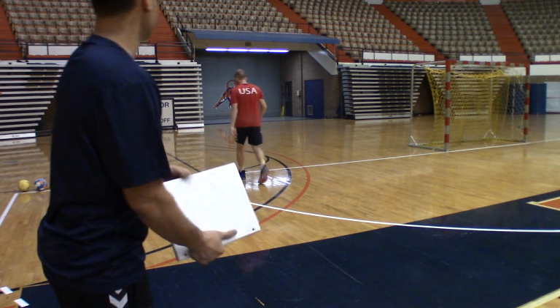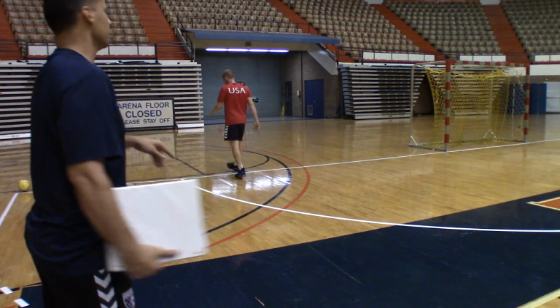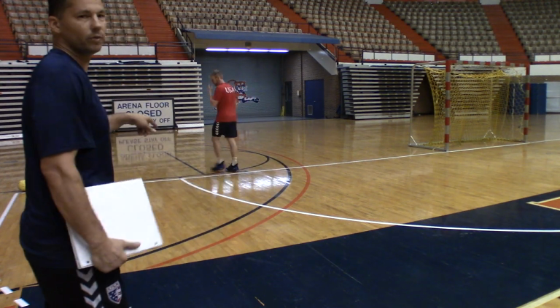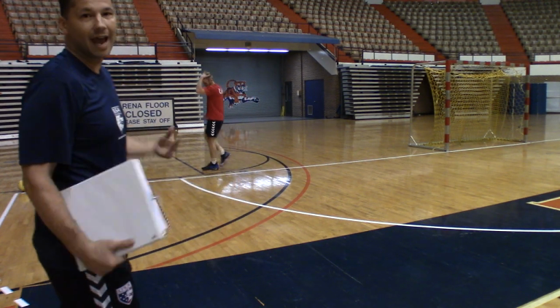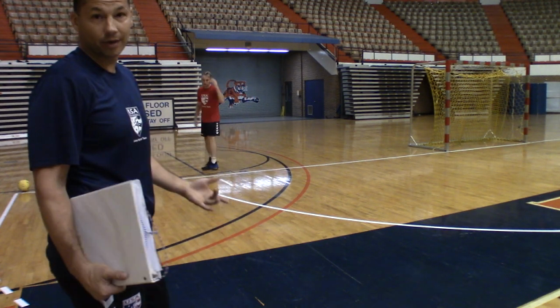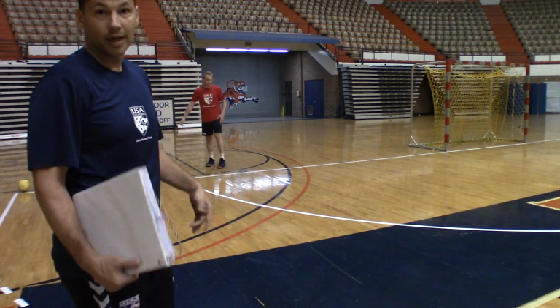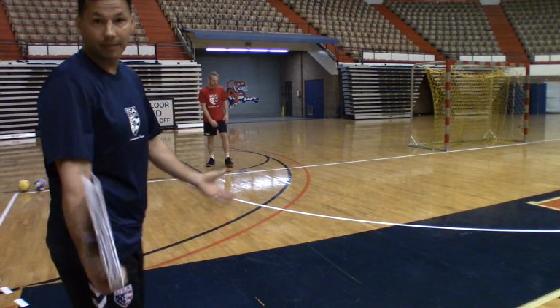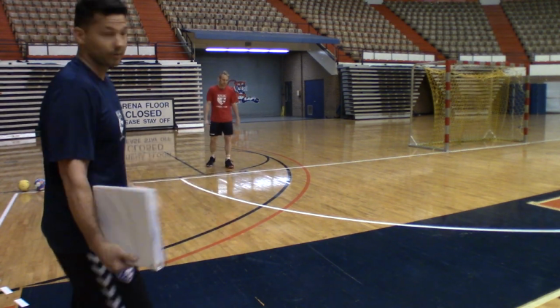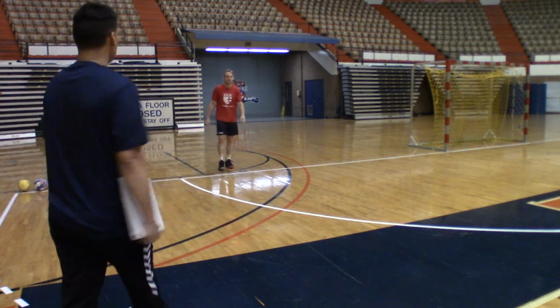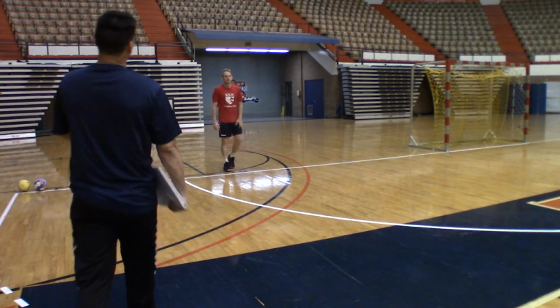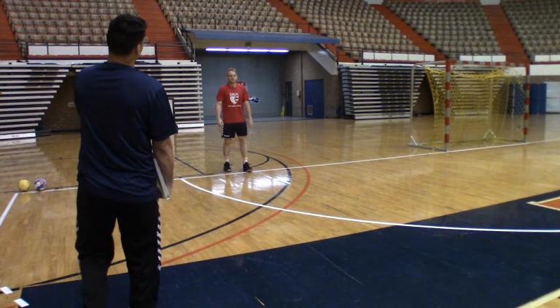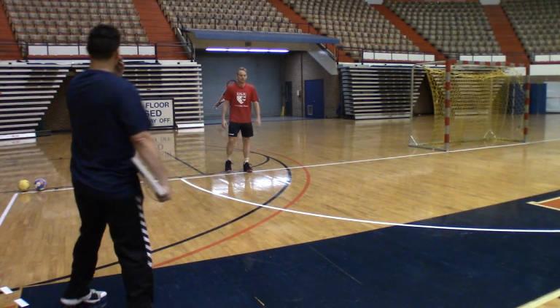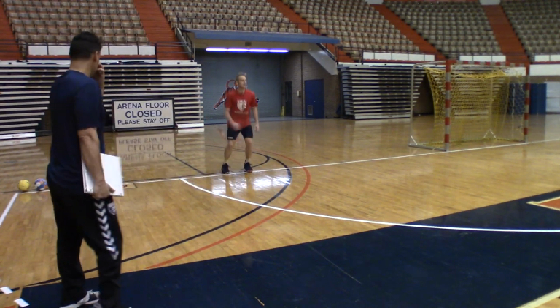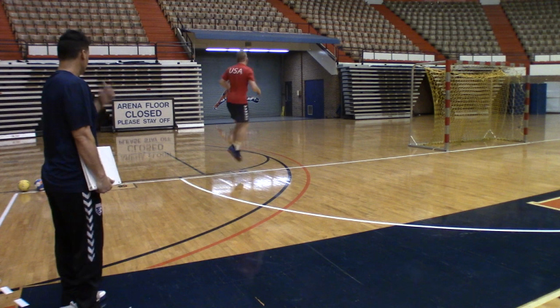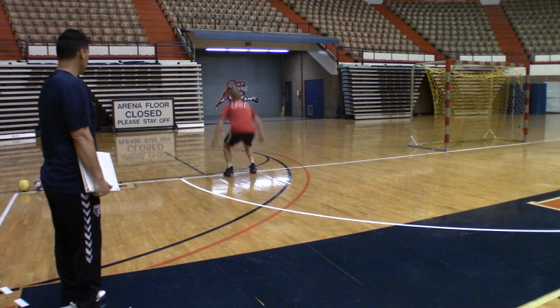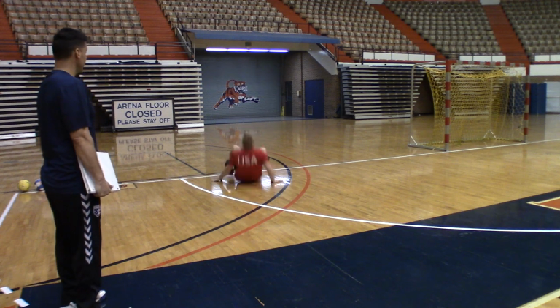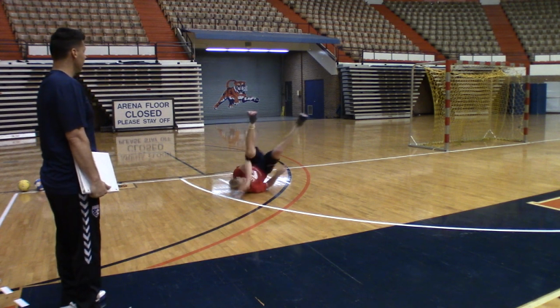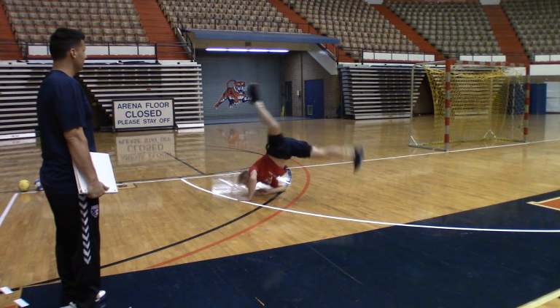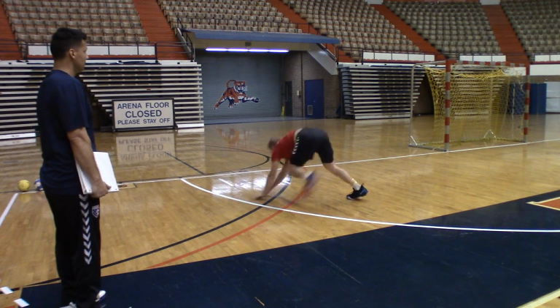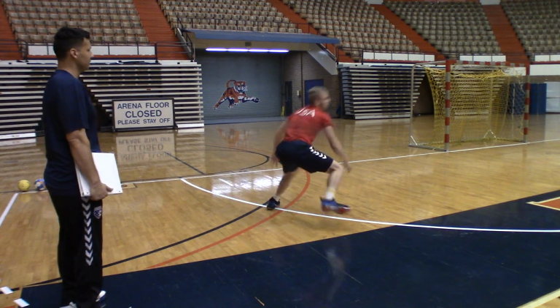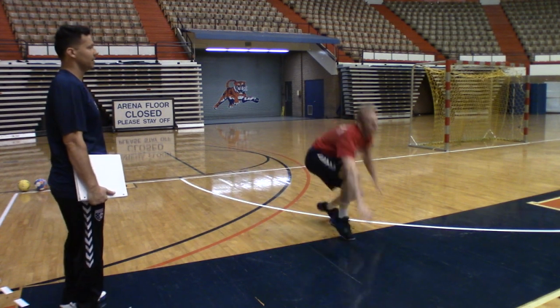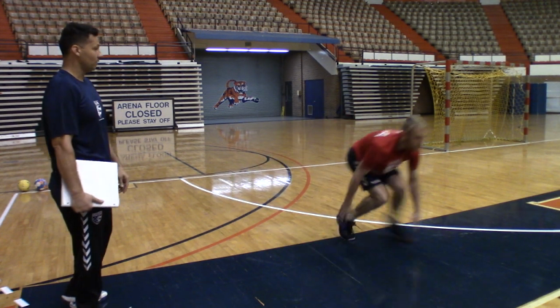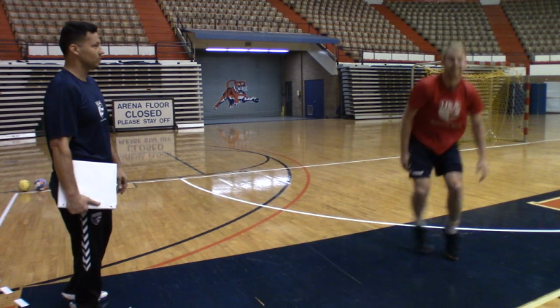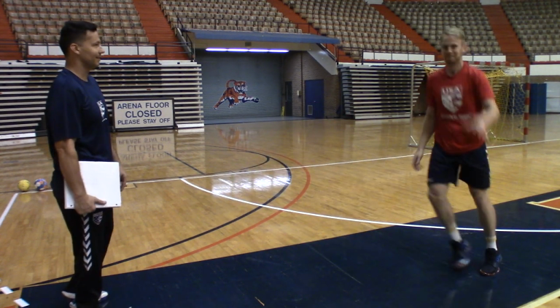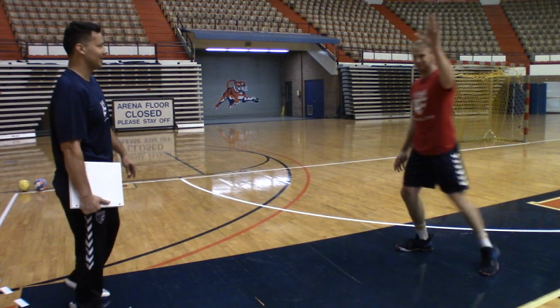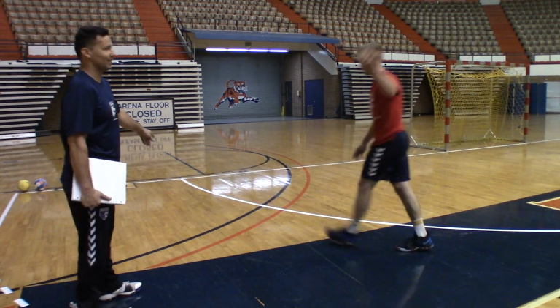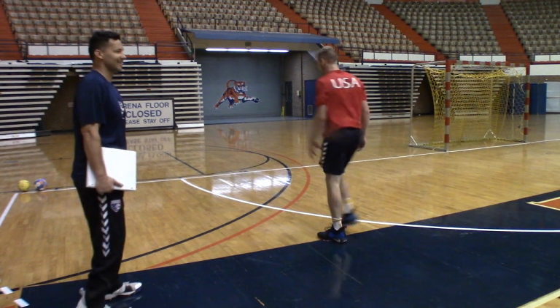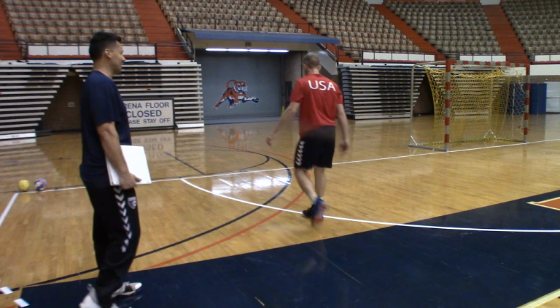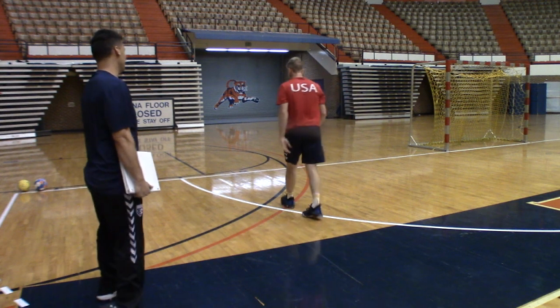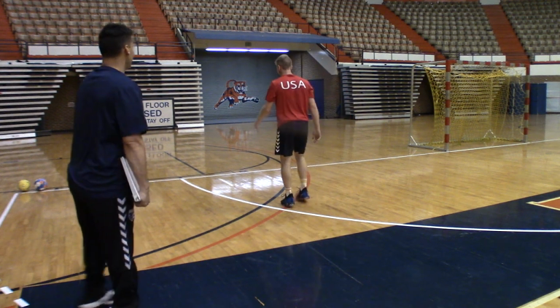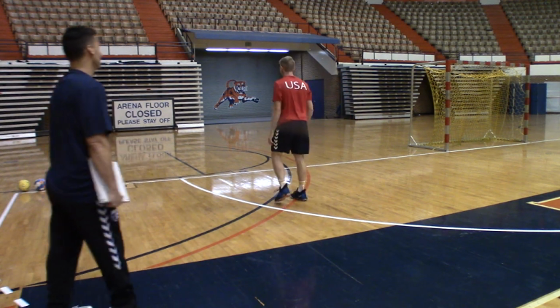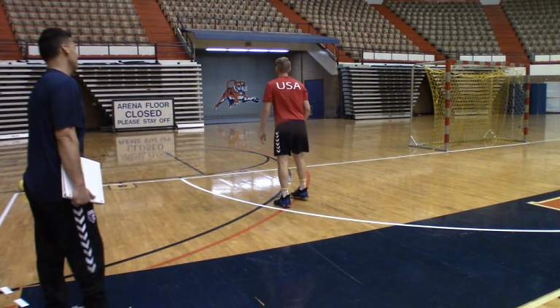Now we're gonna start with a half turn and then a backward roll. Half turn — boom, there we go. Let's try one more: half turn with a backward roll.